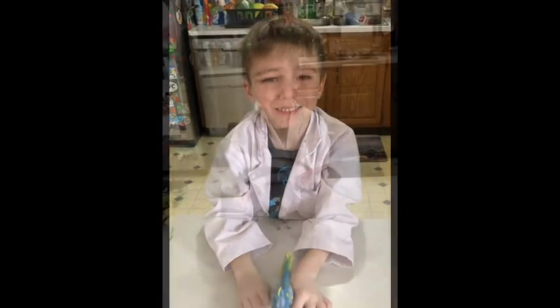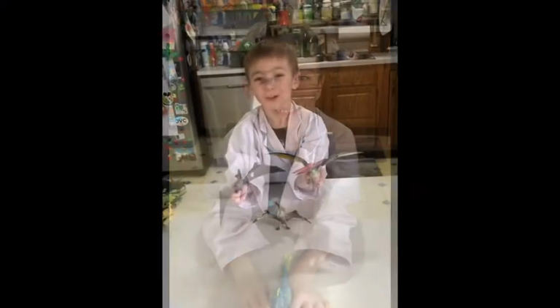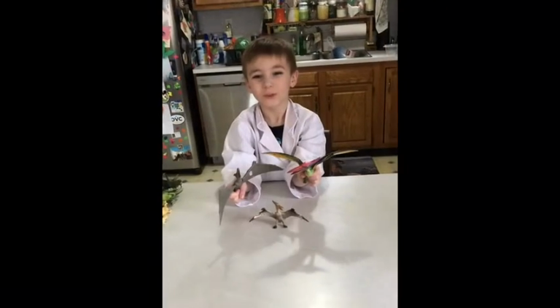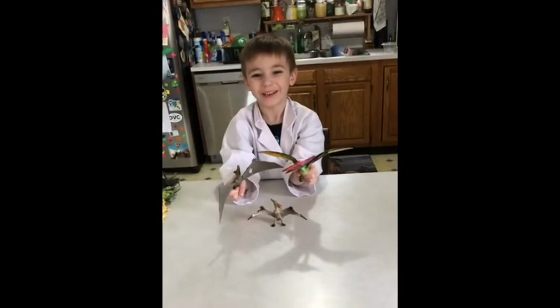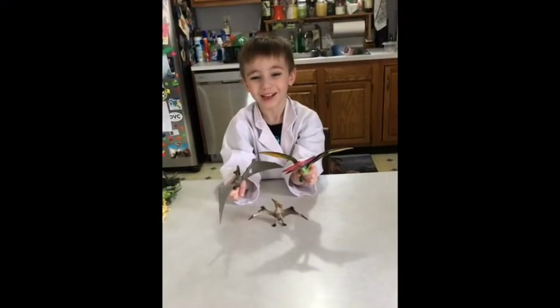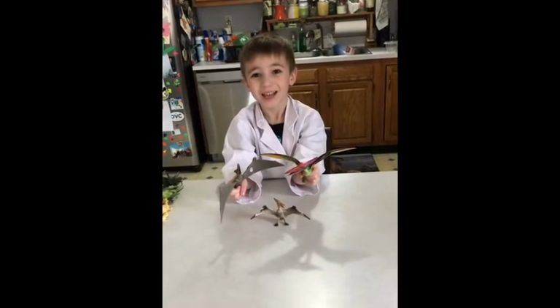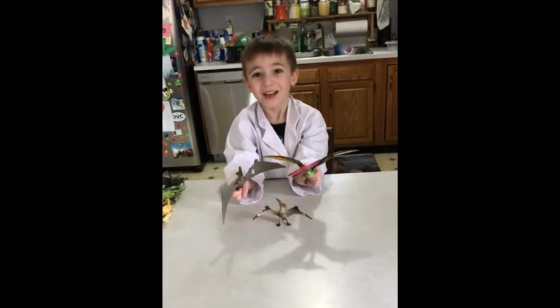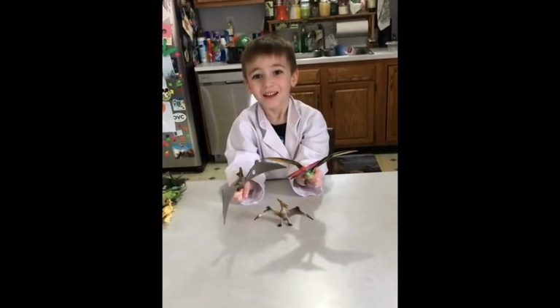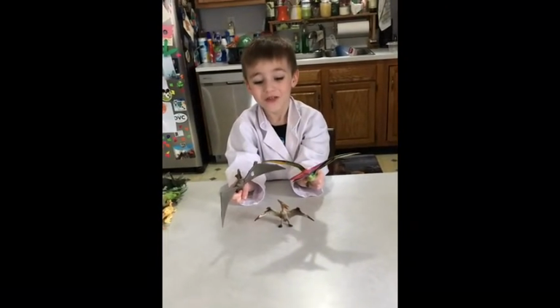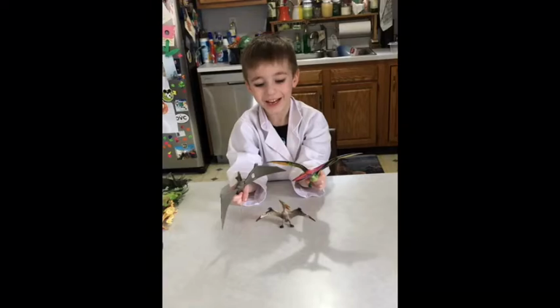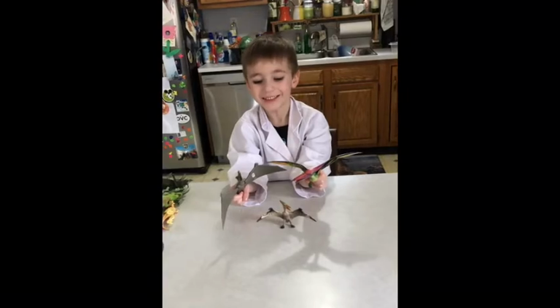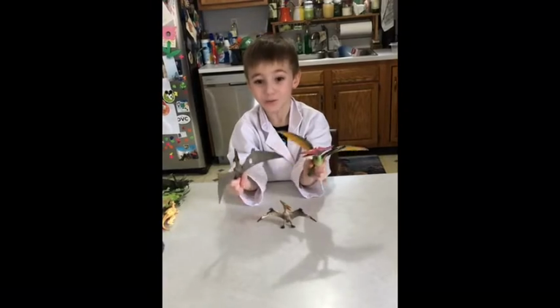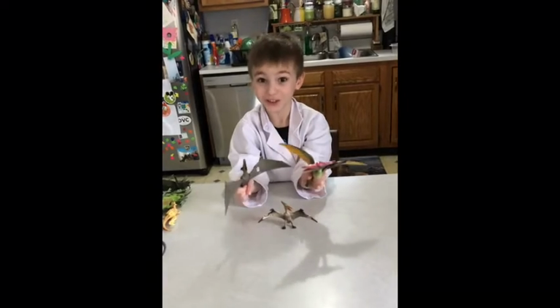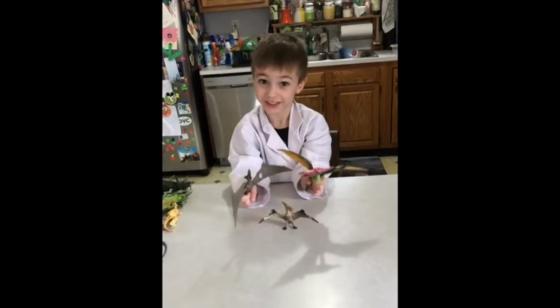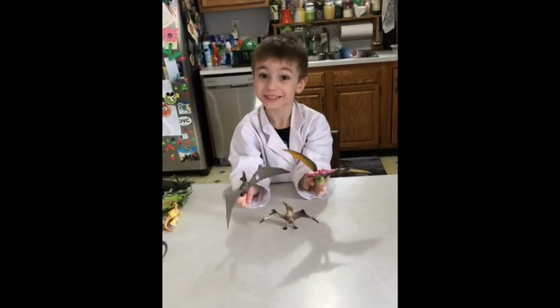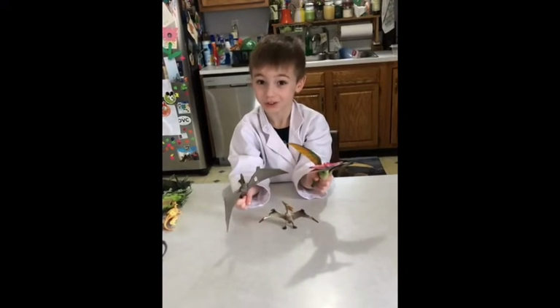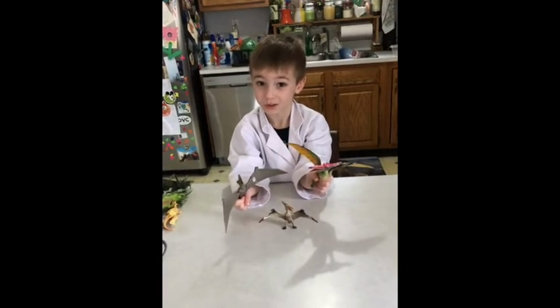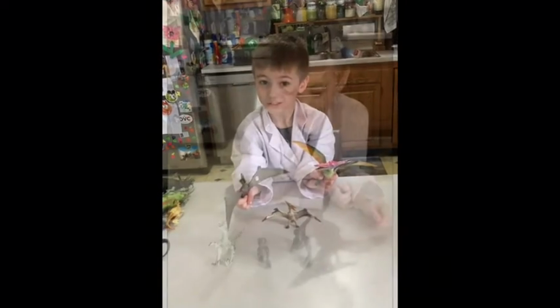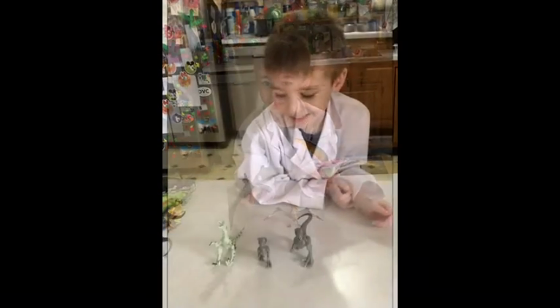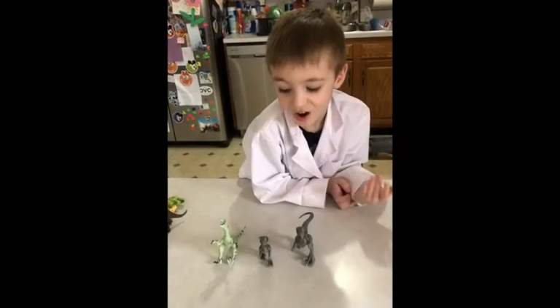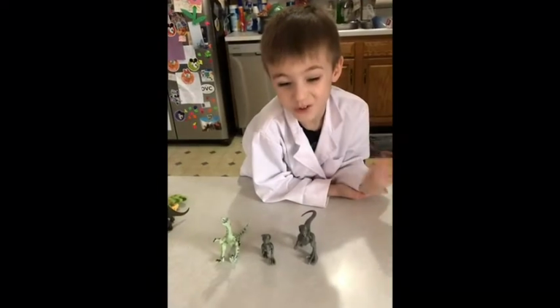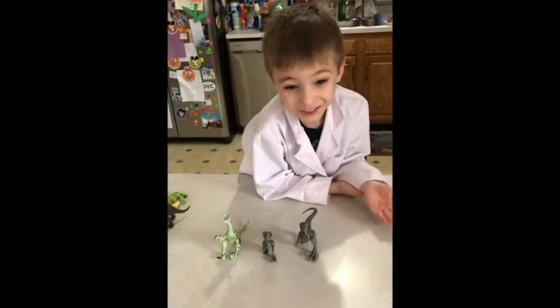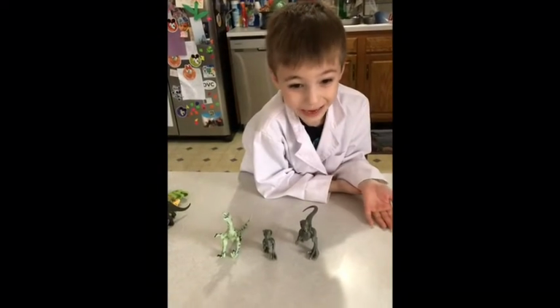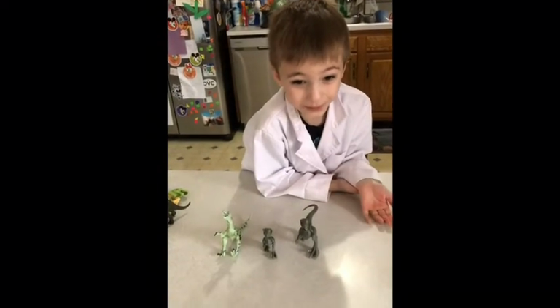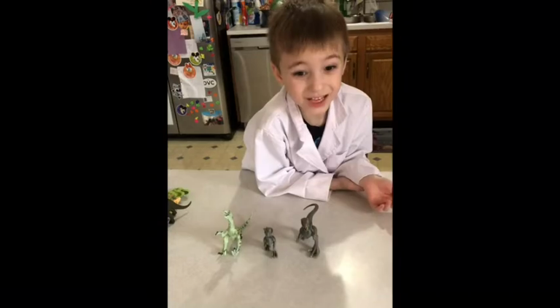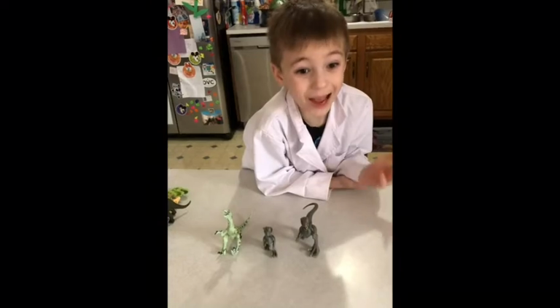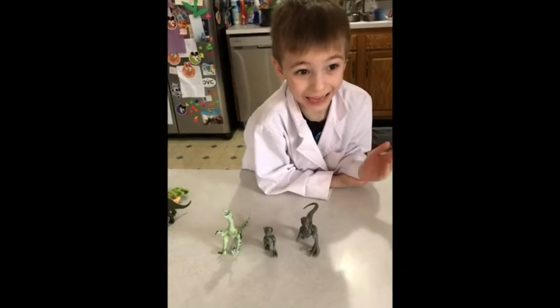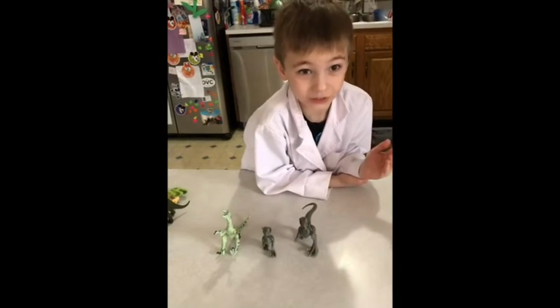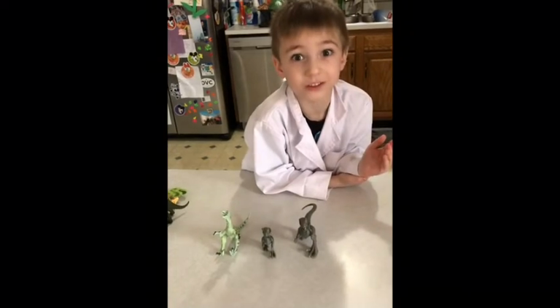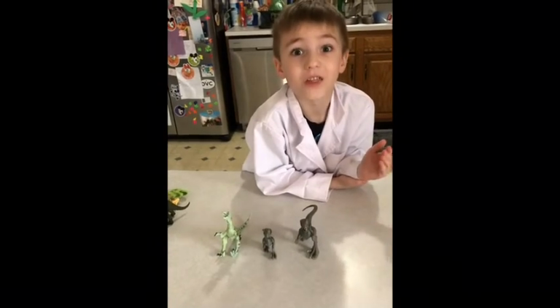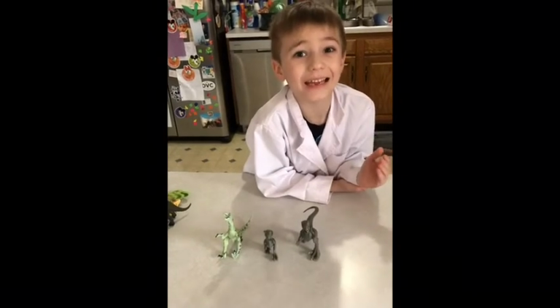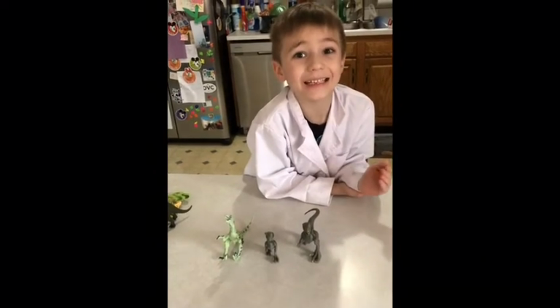These are Pteranodons. They are fish-eating dinosaurs. These are Velociraptors — pack dinosaurs. They eat meat.